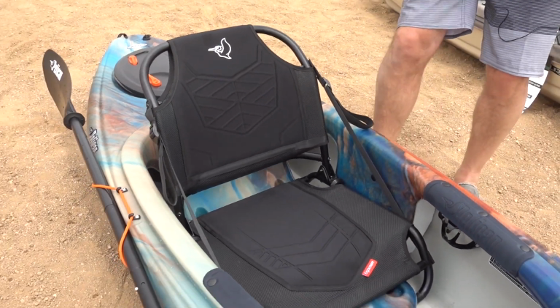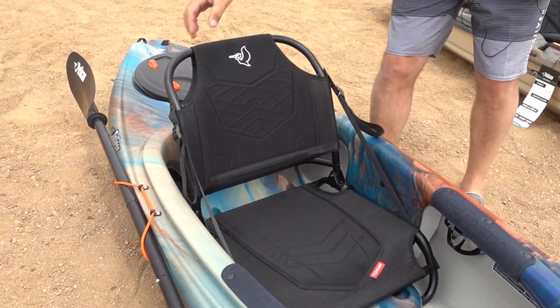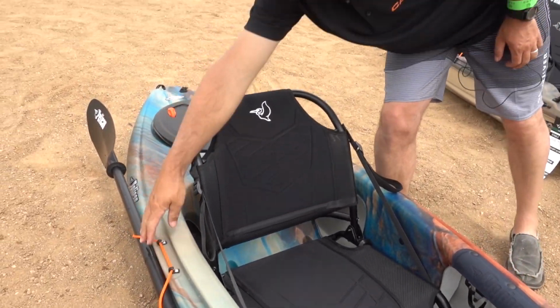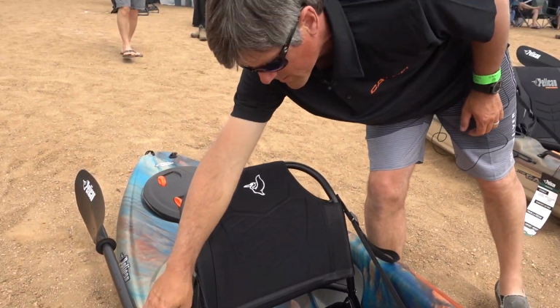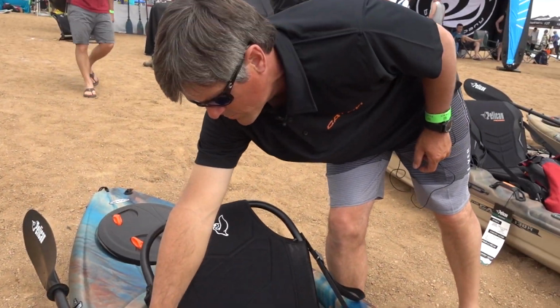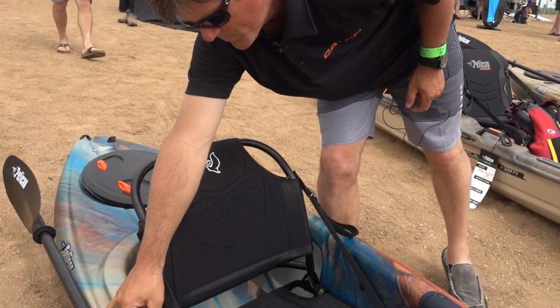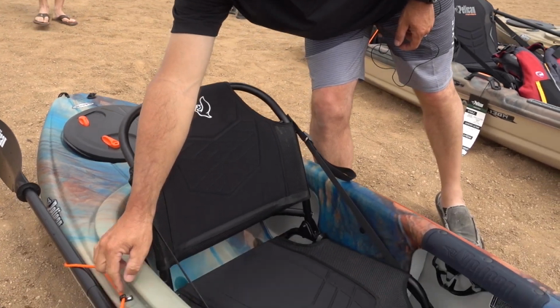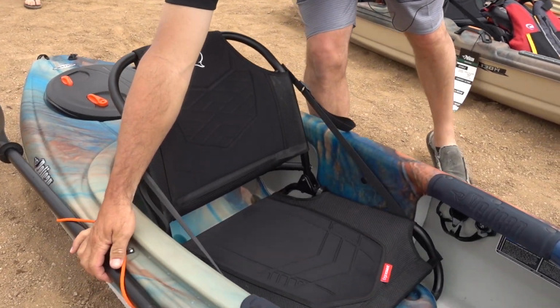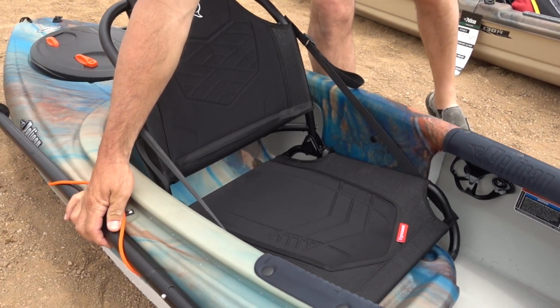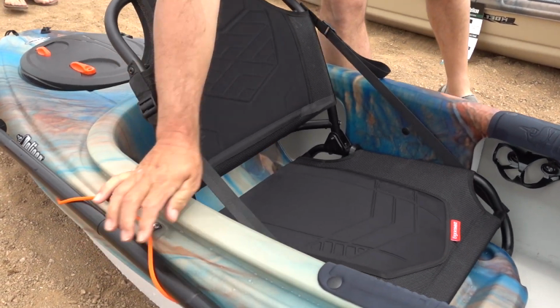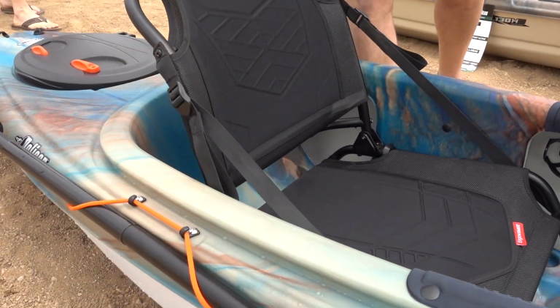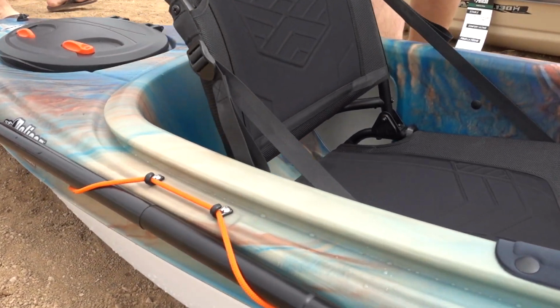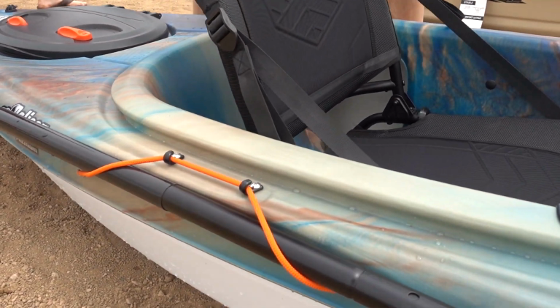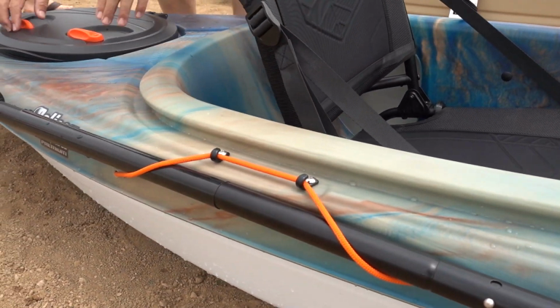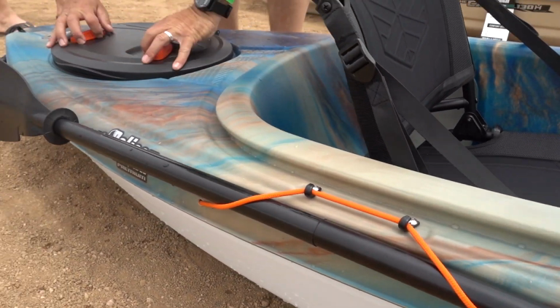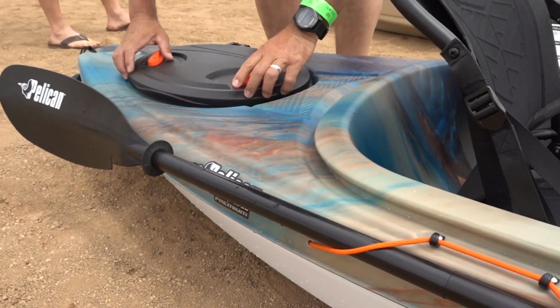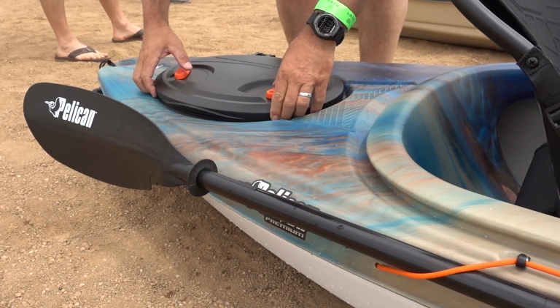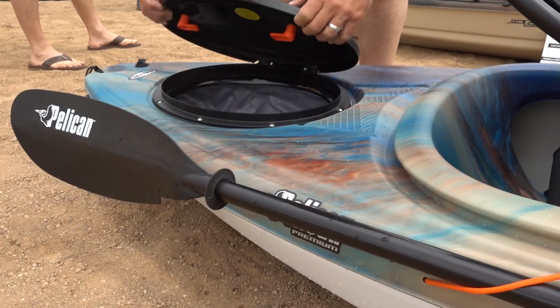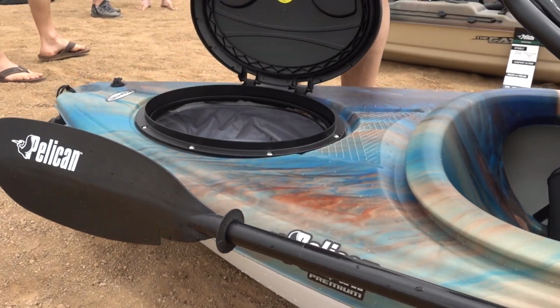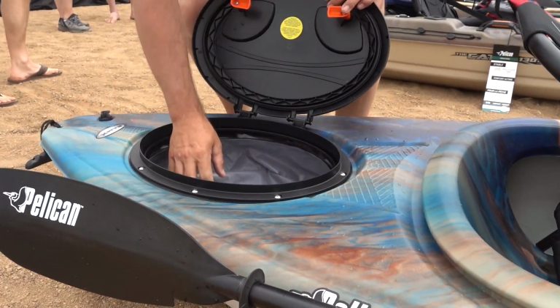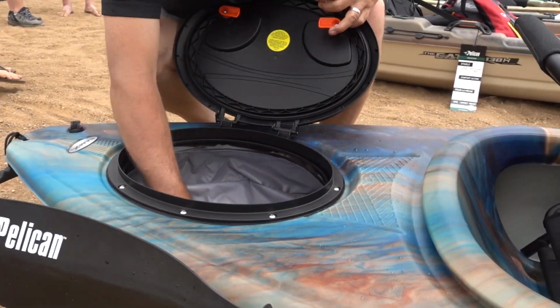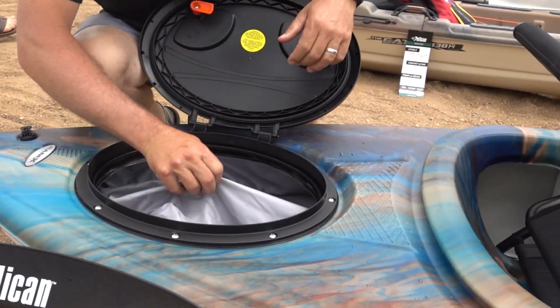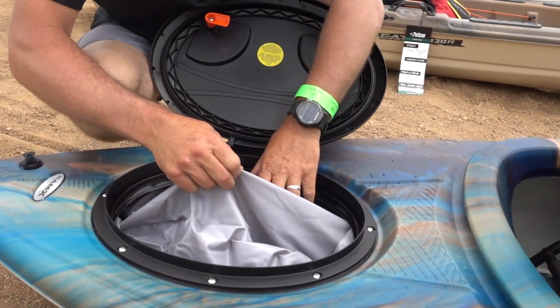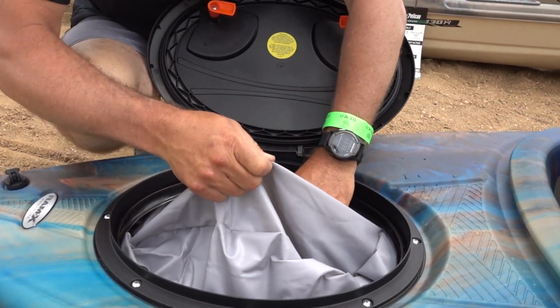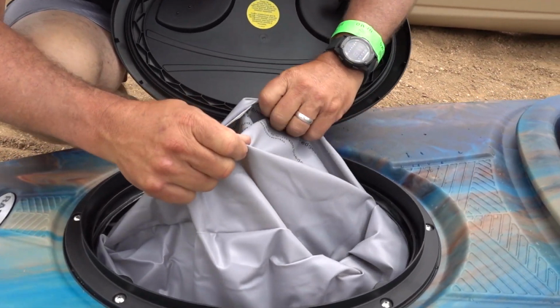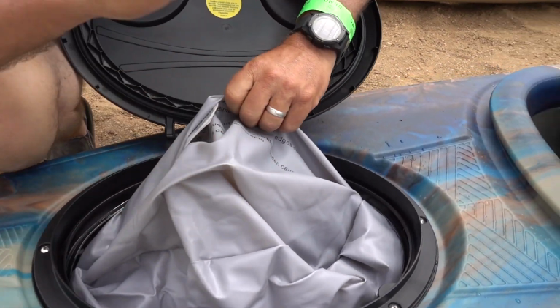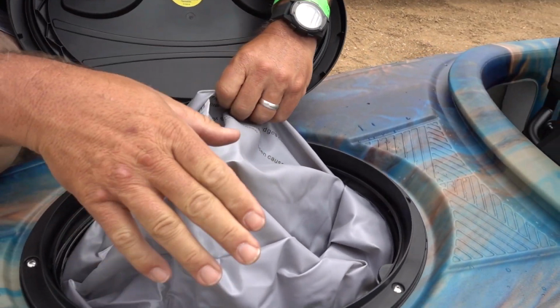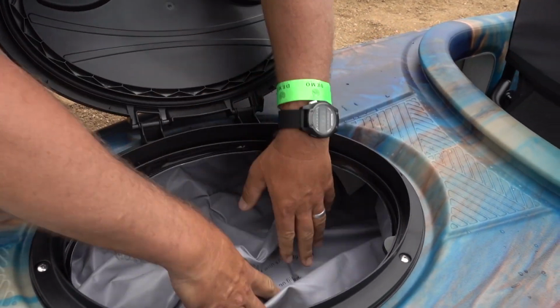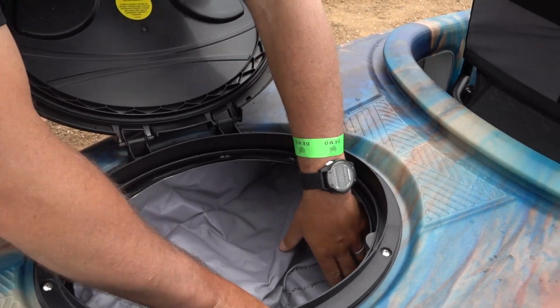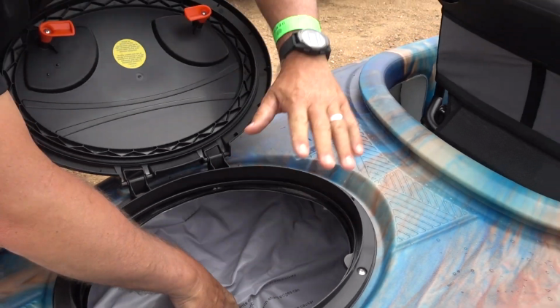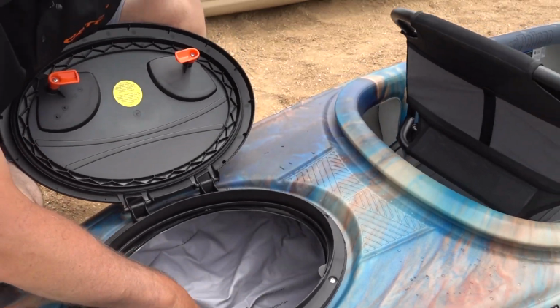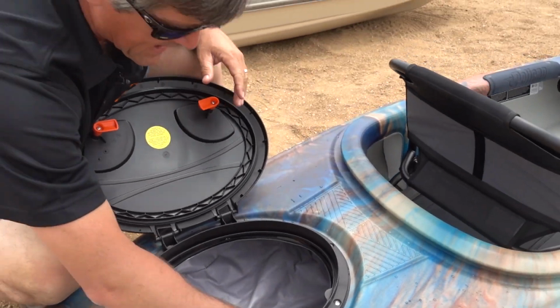We have a paddle holder here in two positions, so it's a nice sturdy paddle holder. We also have a bag in the back — all your stuff goes in this waterproof bag so it doesn't go floating all over the kayak.